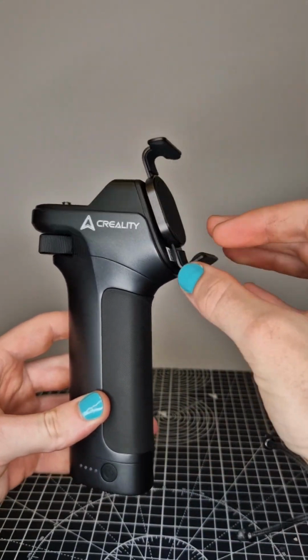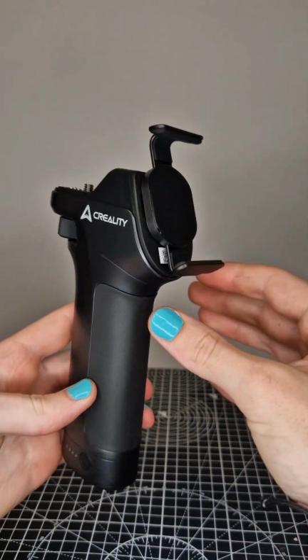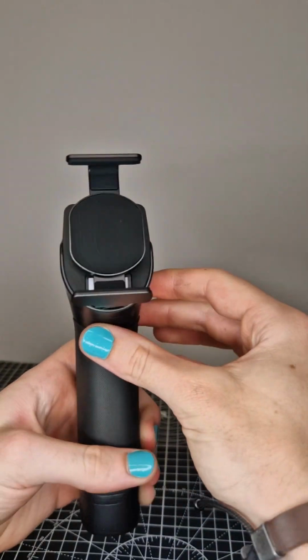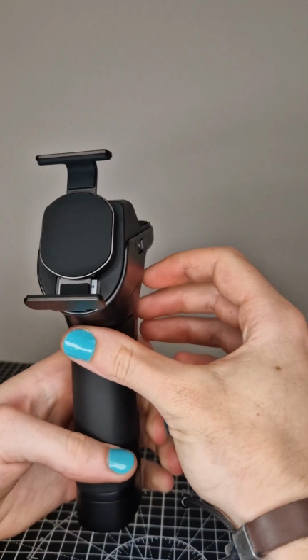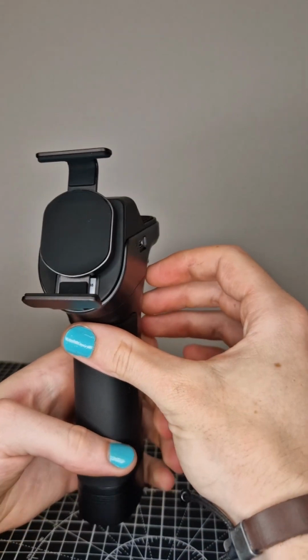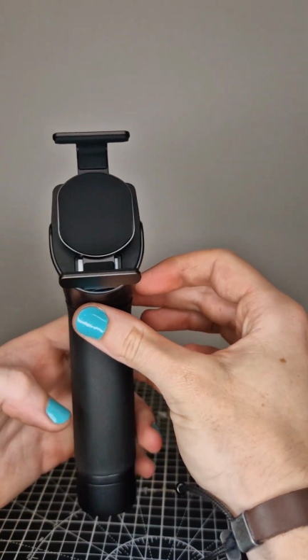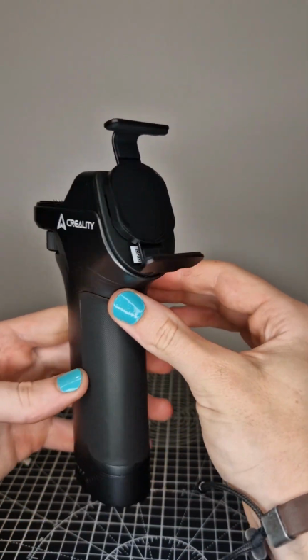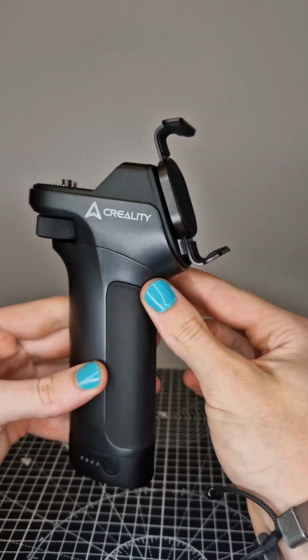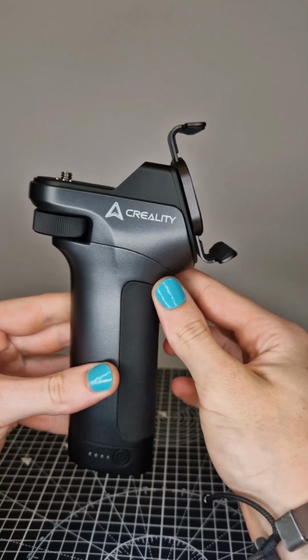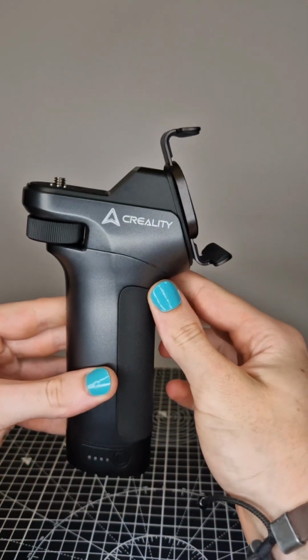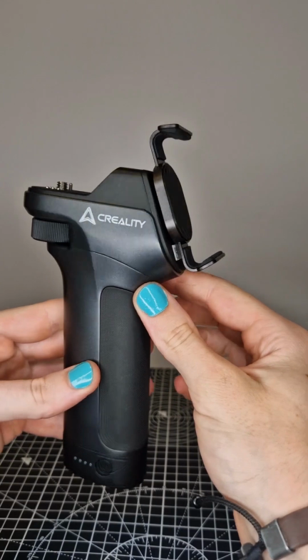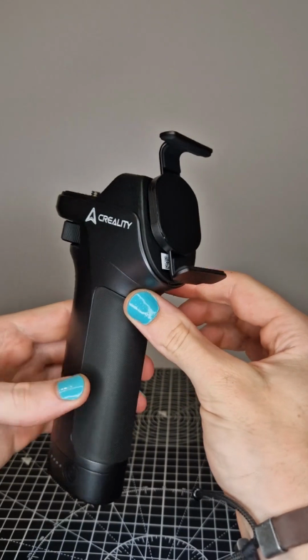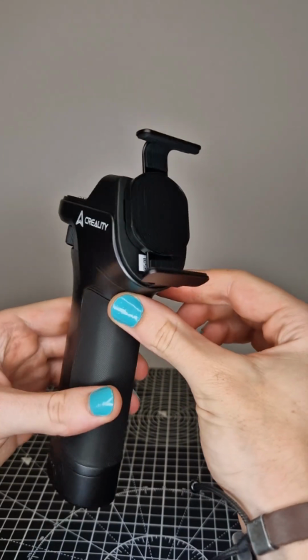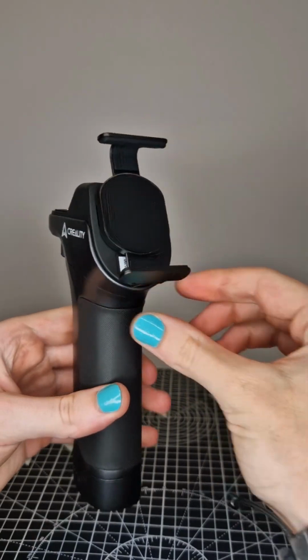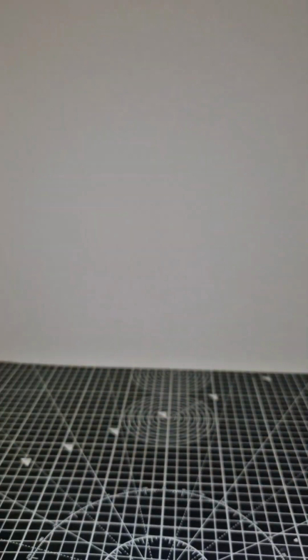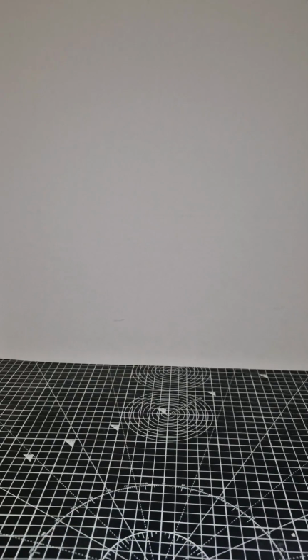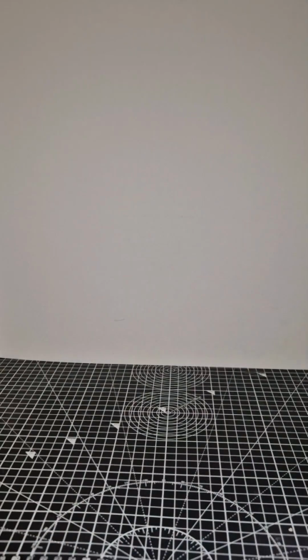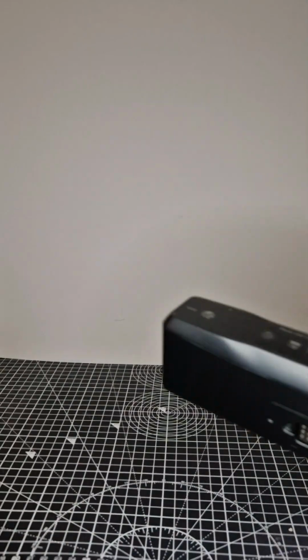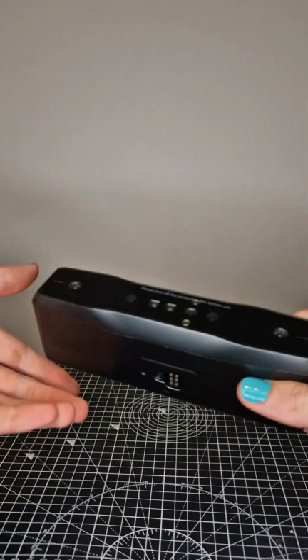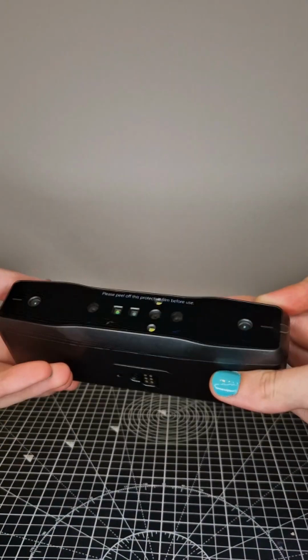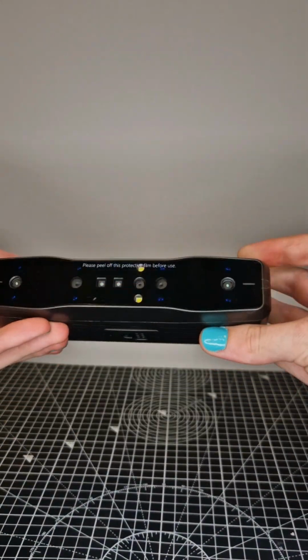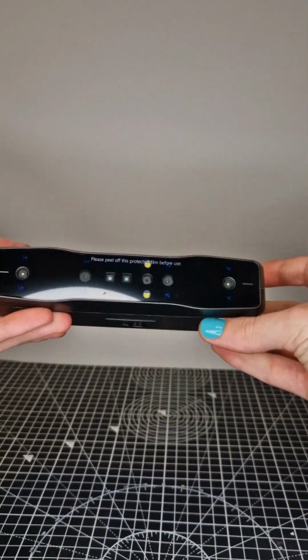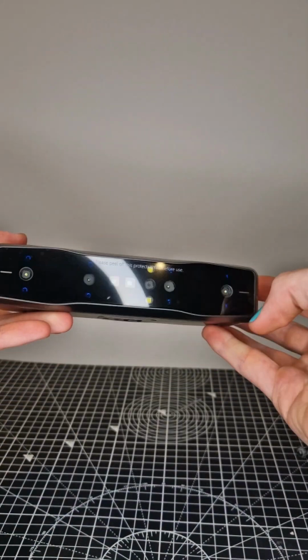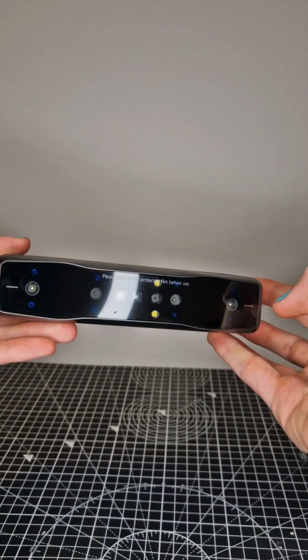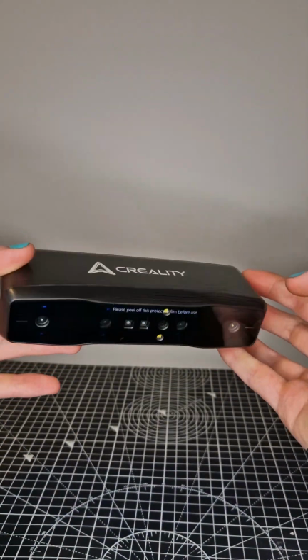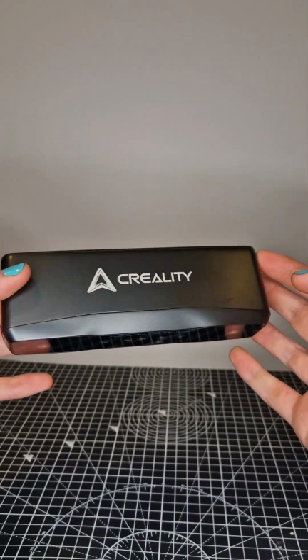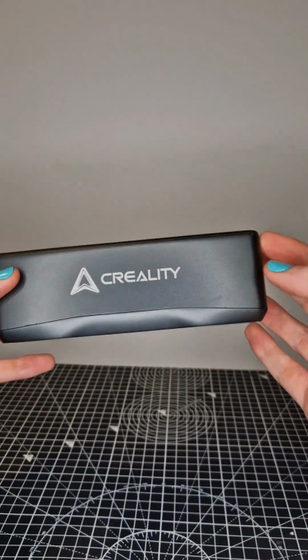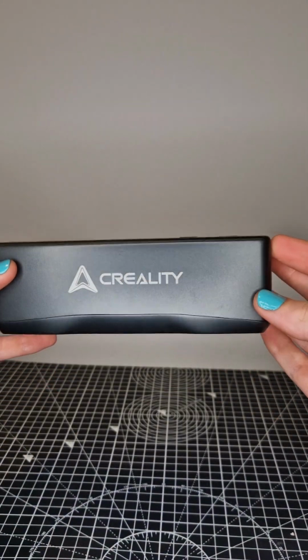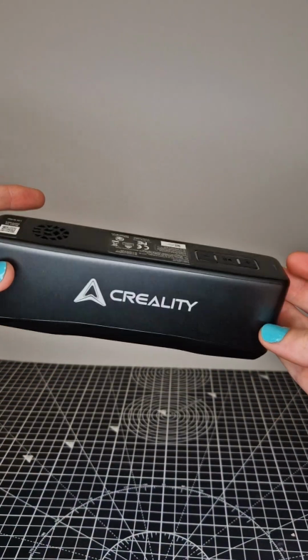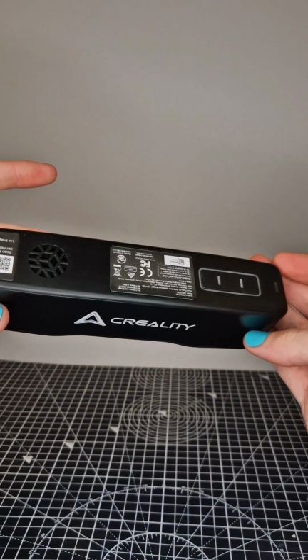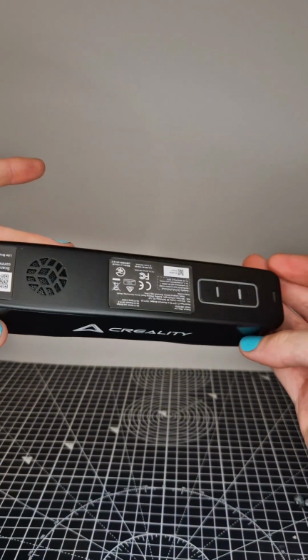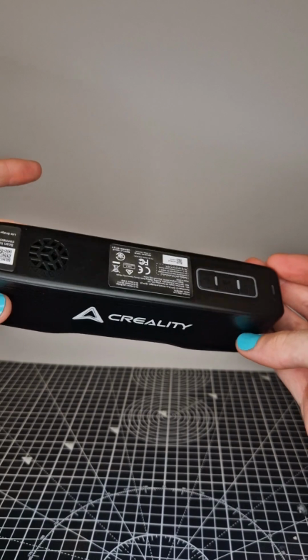With that comes the phone clip, which is magnetic — a very nice touch — and you don't have to have your phone anchored there while you're using it. And then of course you get the scanner itself.